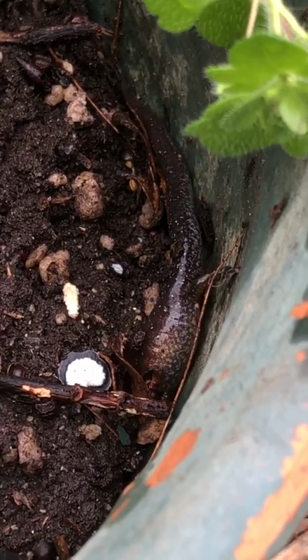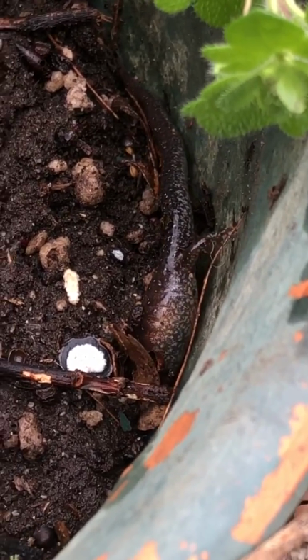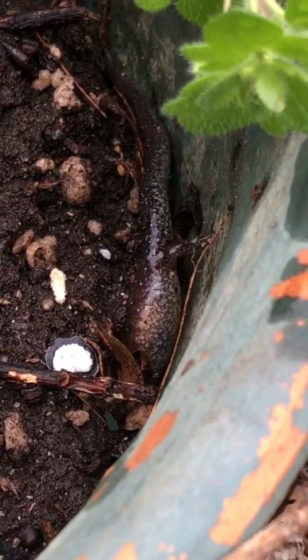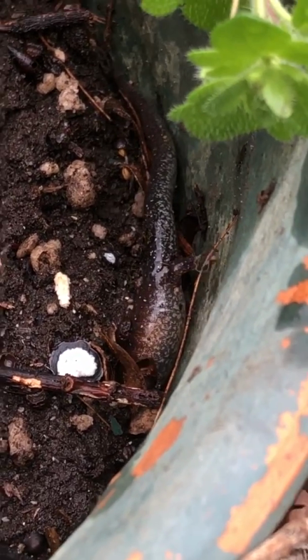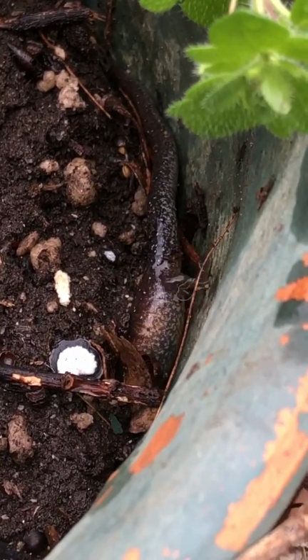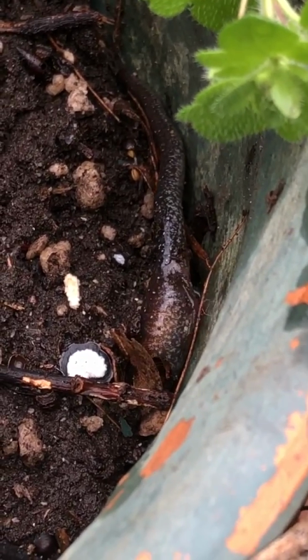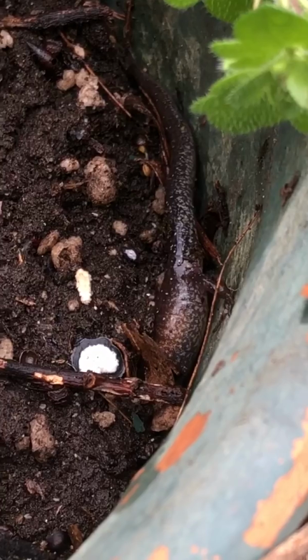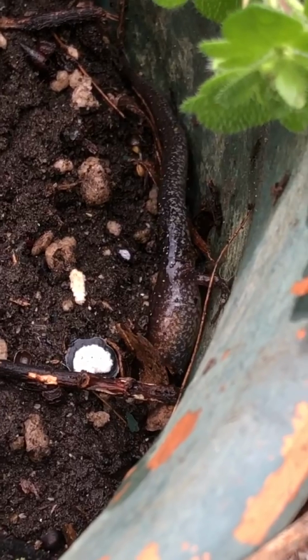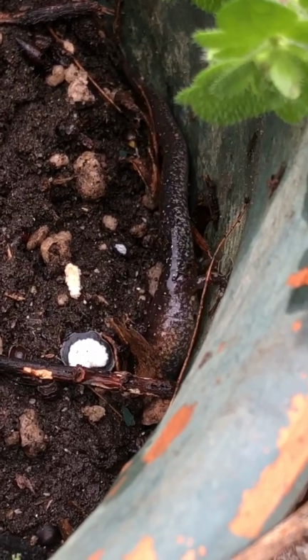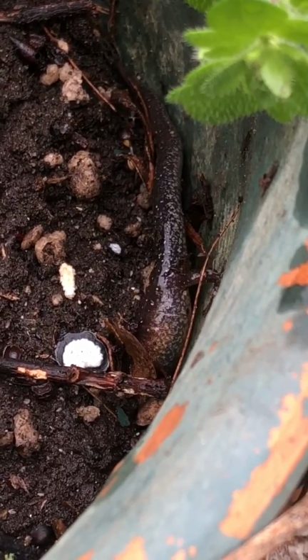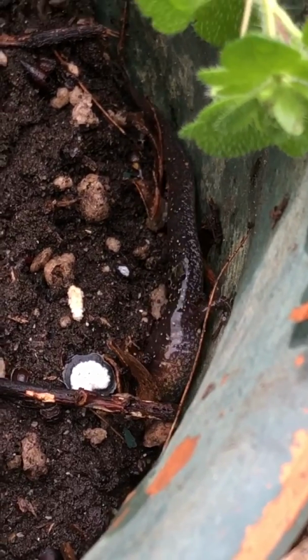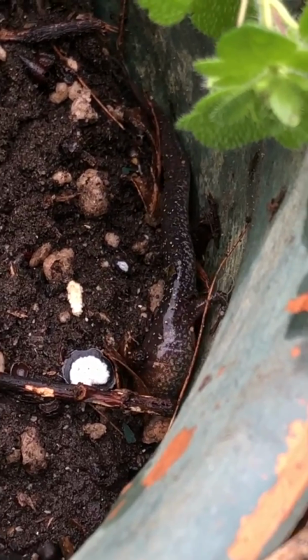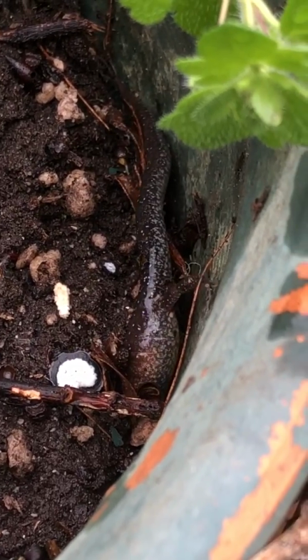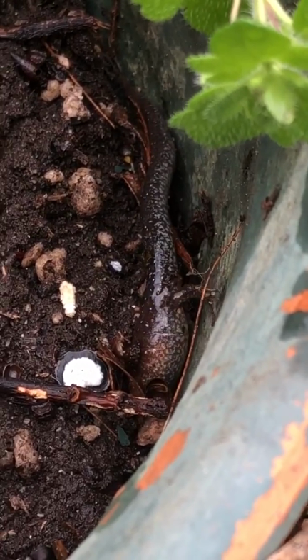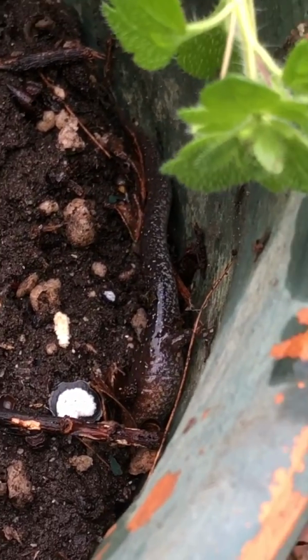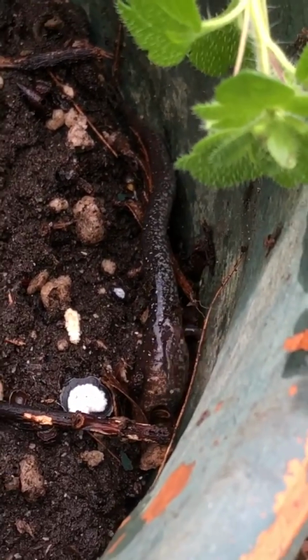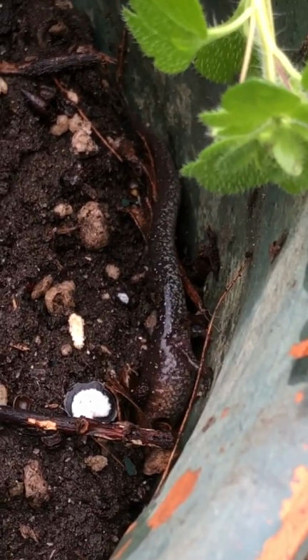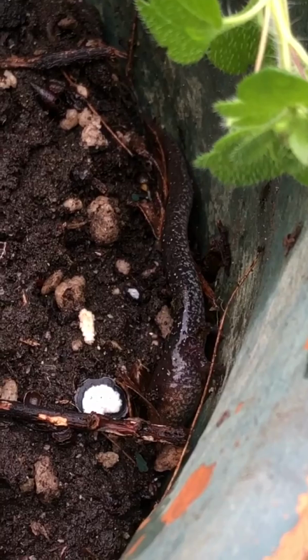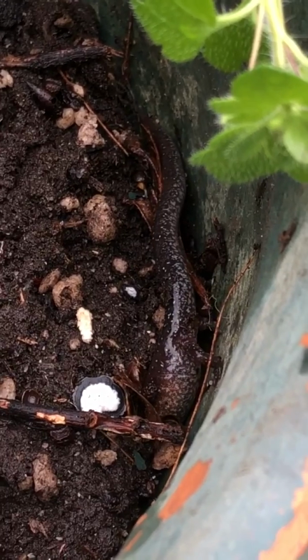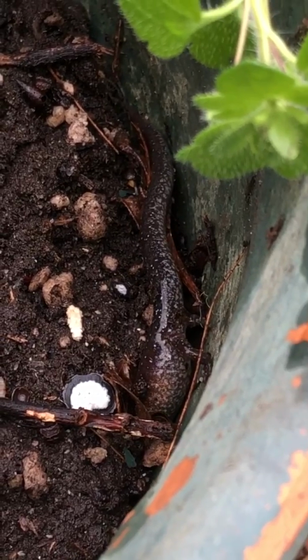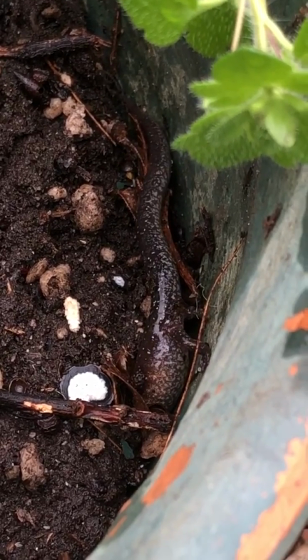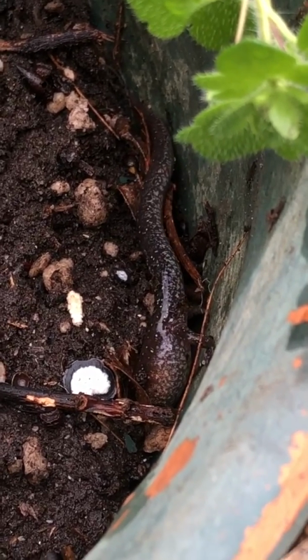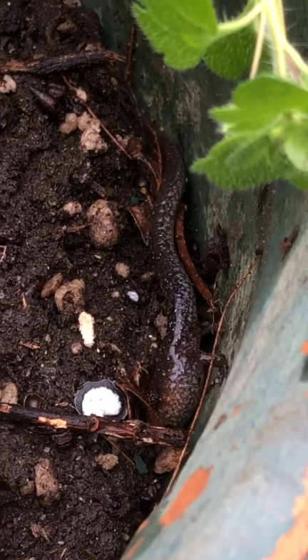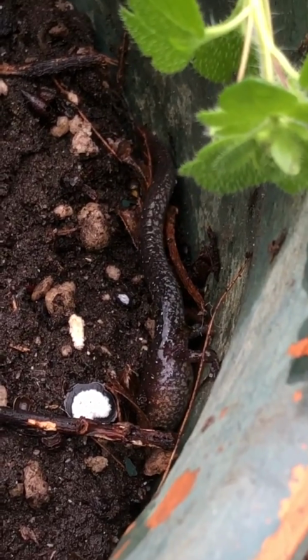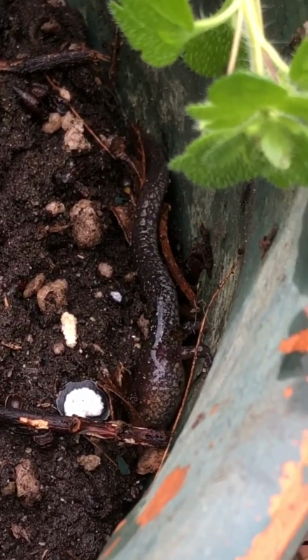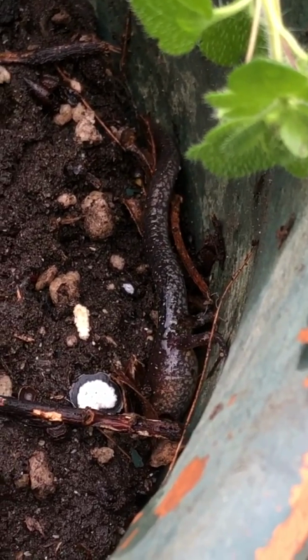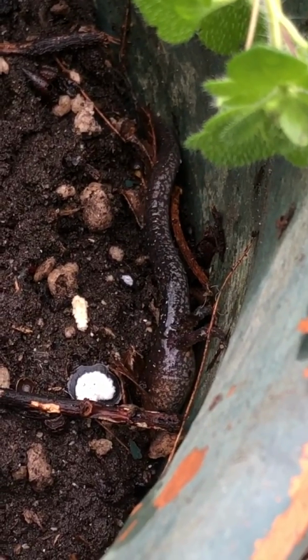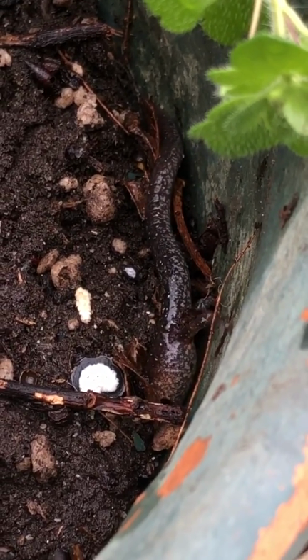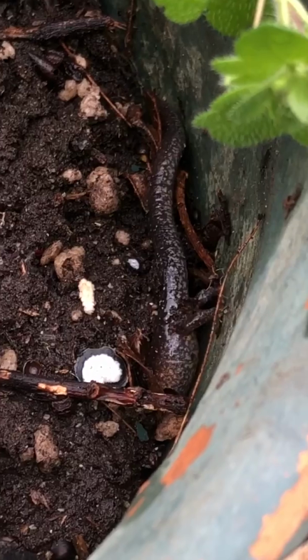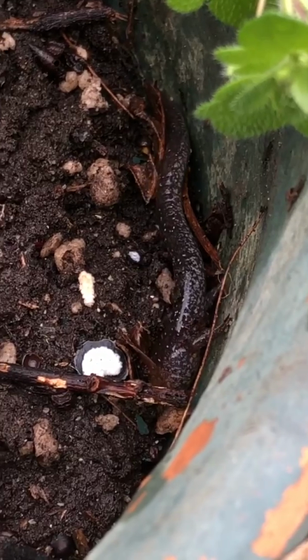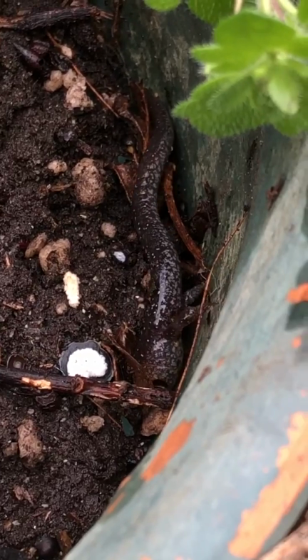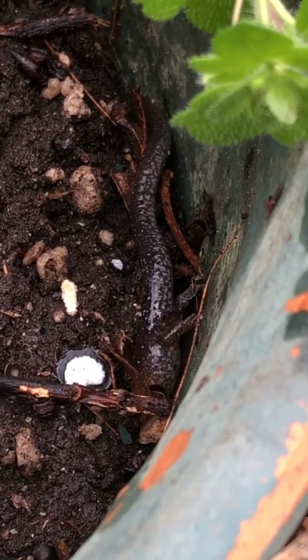Very cool. Salamanders are vertebrates — they have a skeleton inside their body — and they eat earthworms and small insects and things like that. They forage around for them, especially at night or when it's raining.